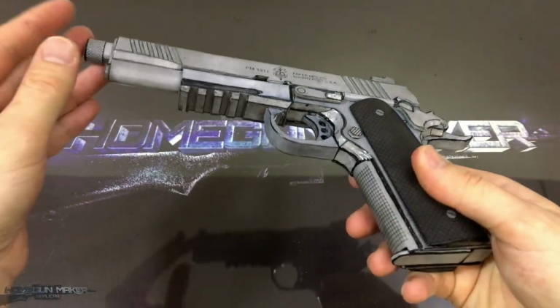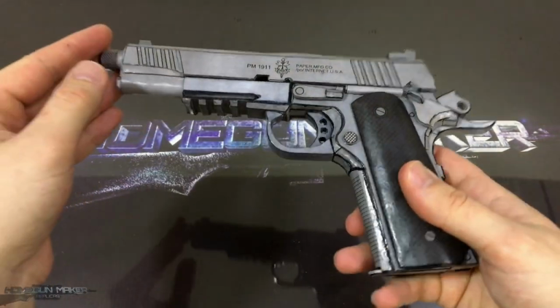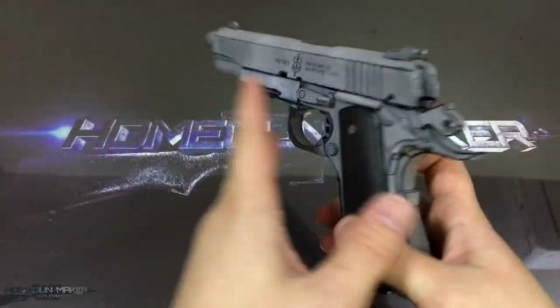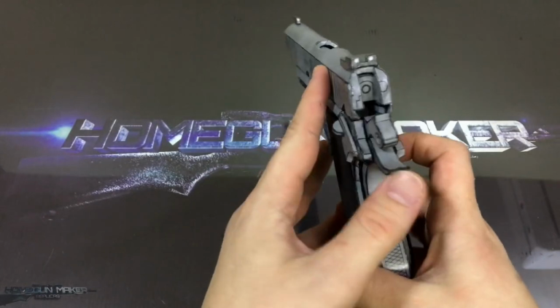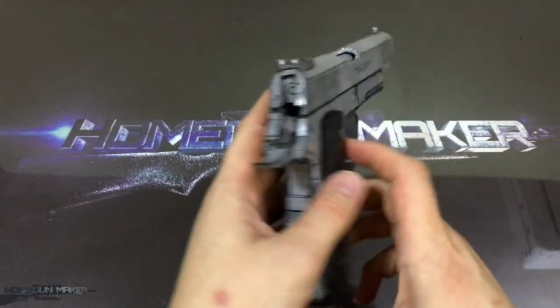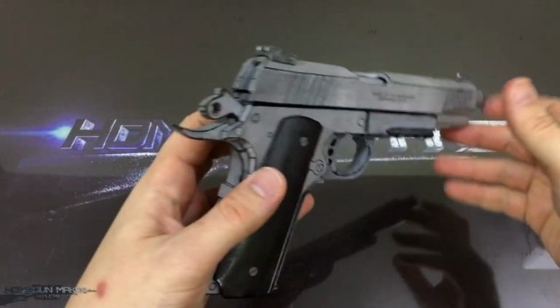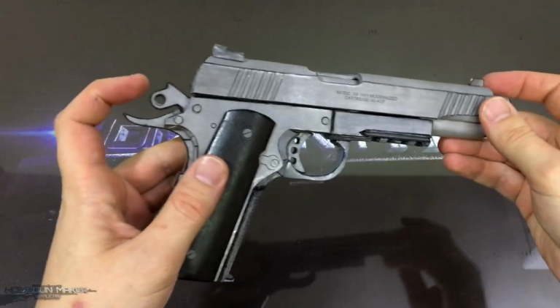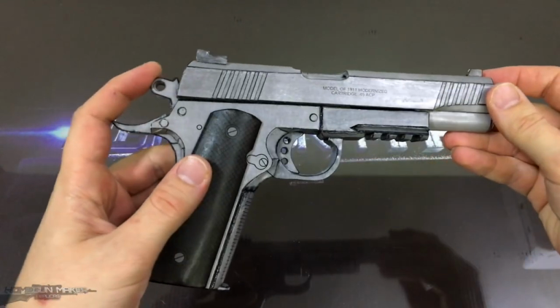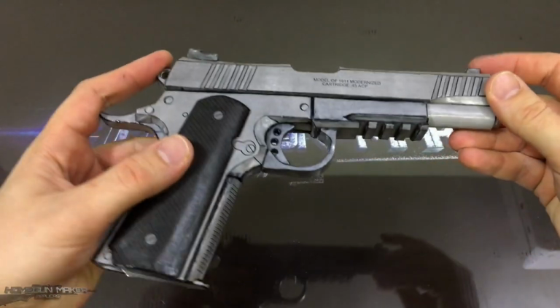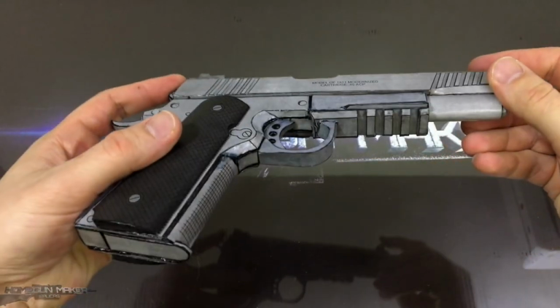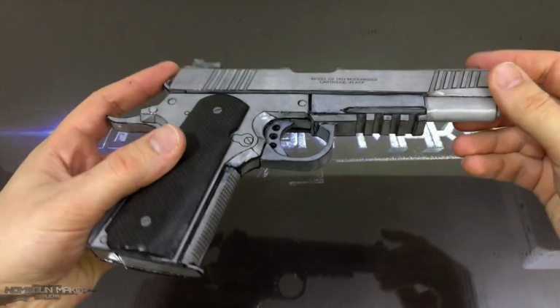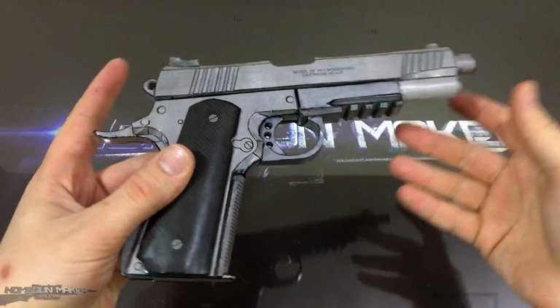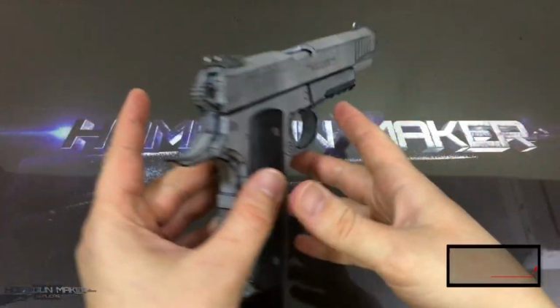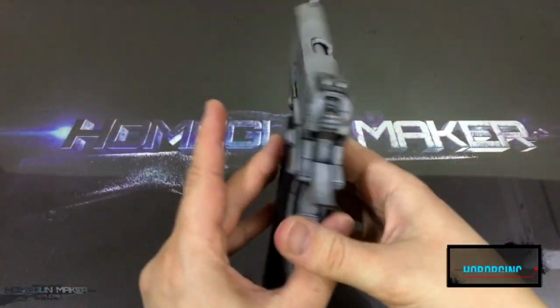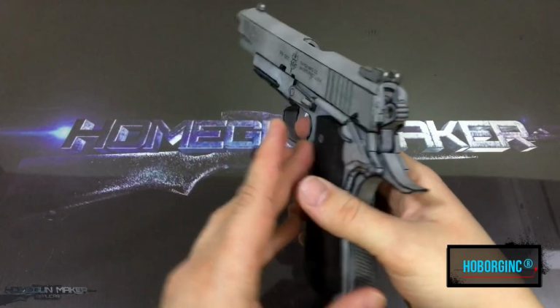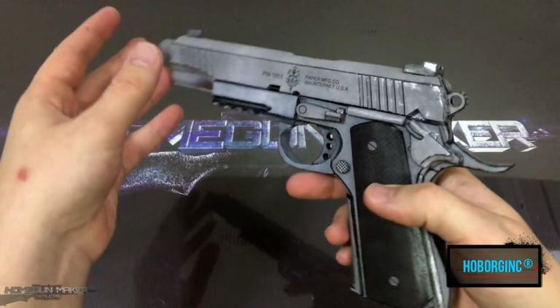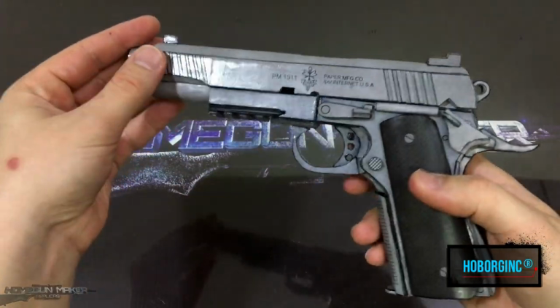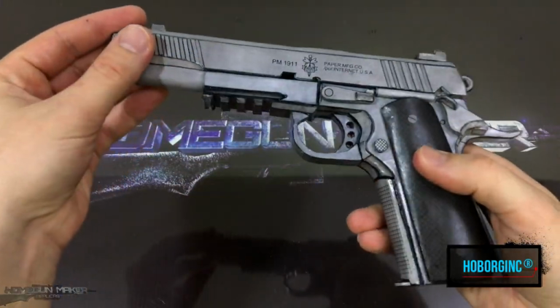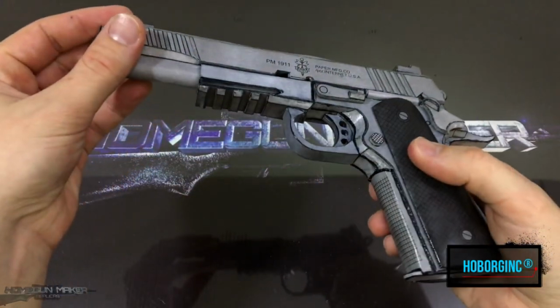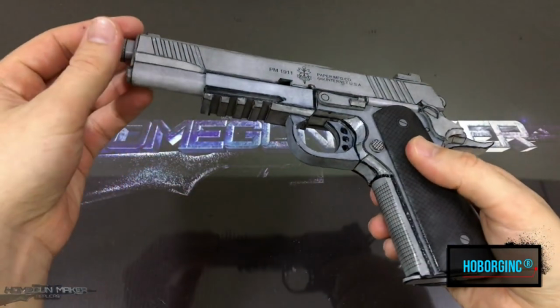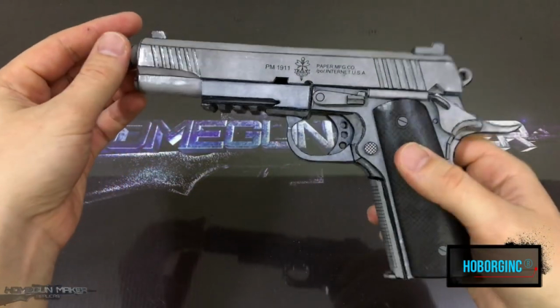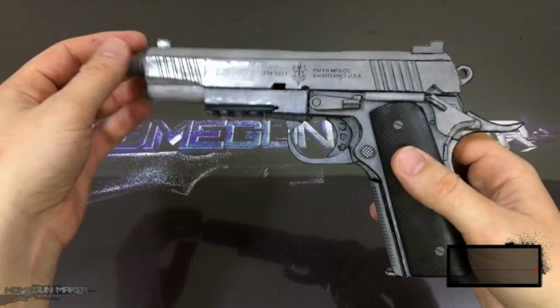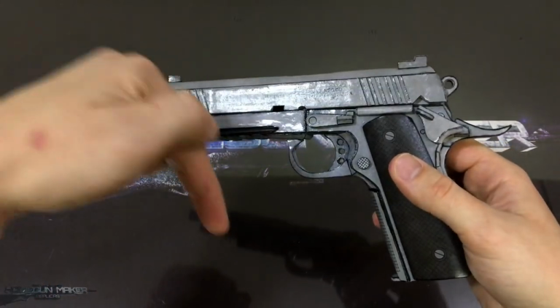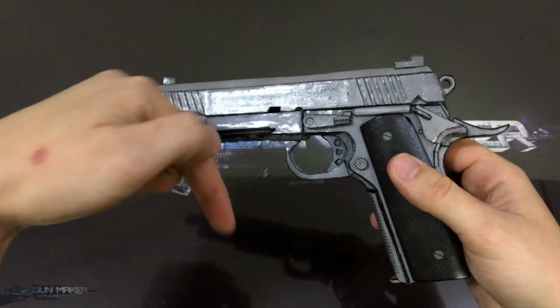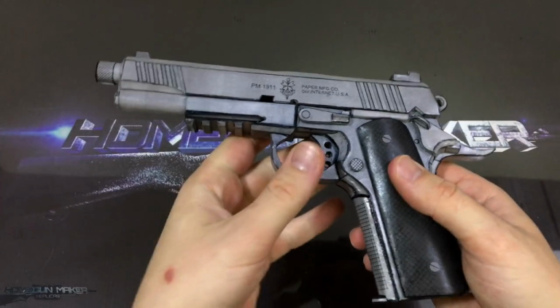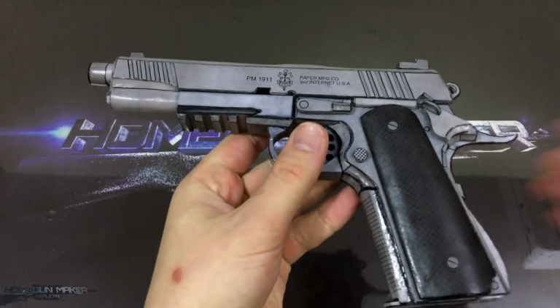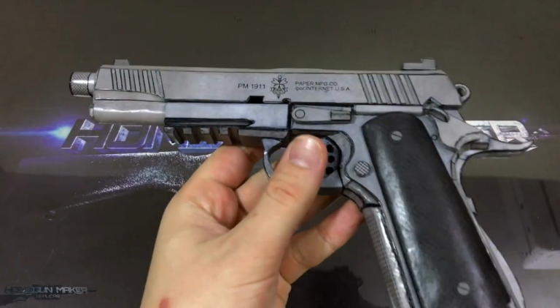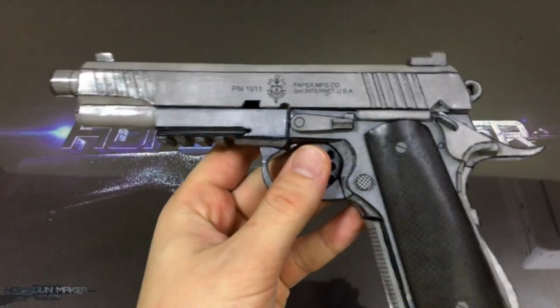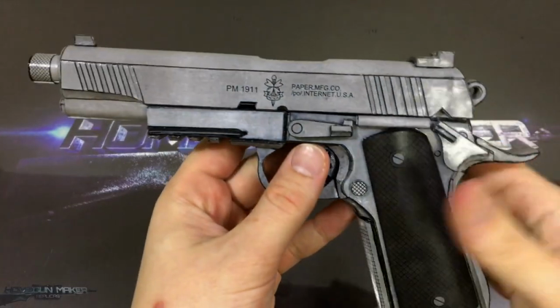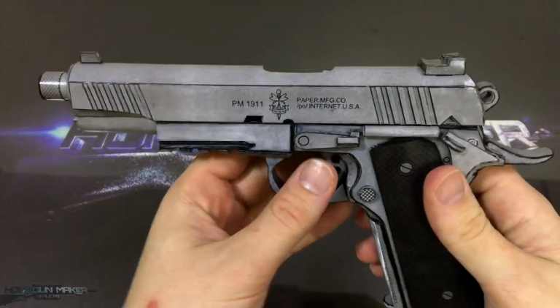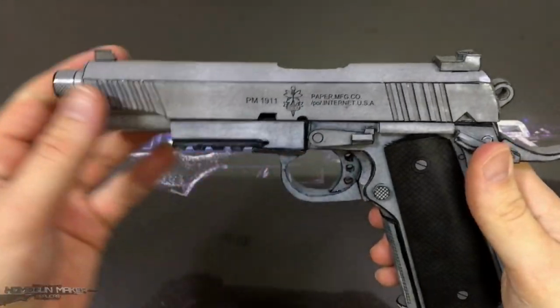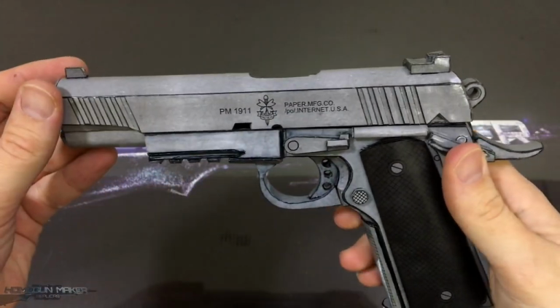It is all done folding and gluing regular sheets of paper. These templates, and several others, are designed by Hobart Jink. I'm going to leave the link to the templates in the description, where you can download them and check out many others he creates.